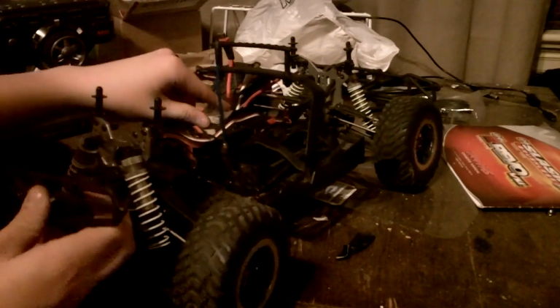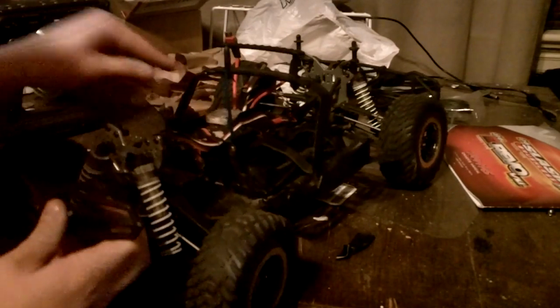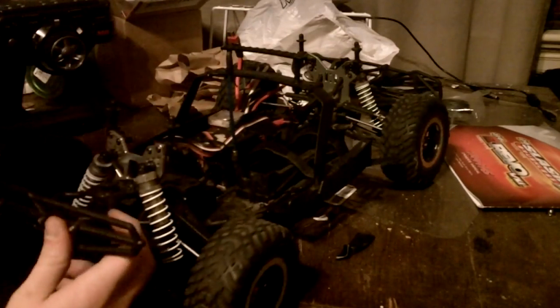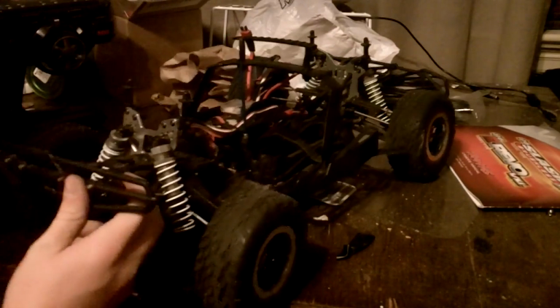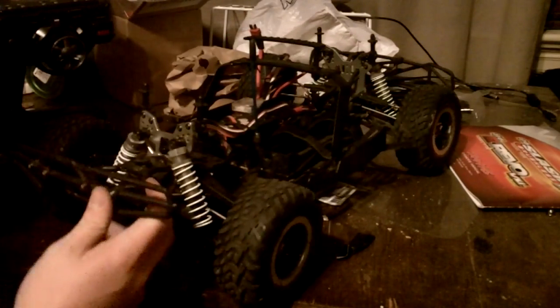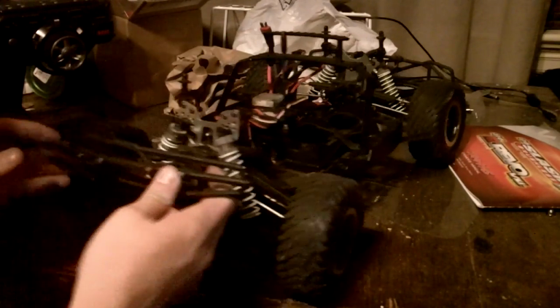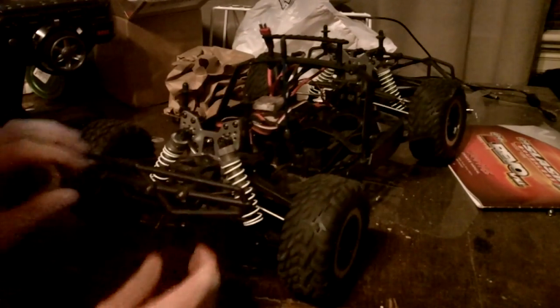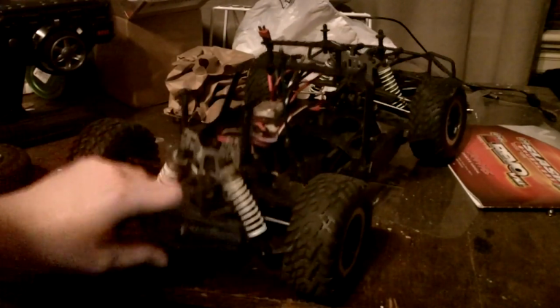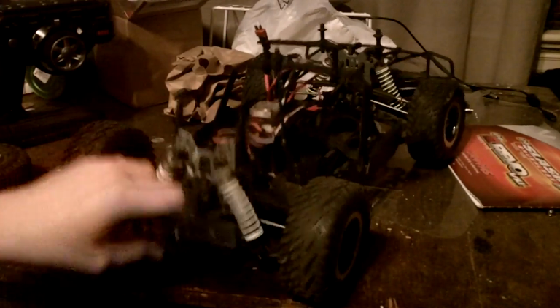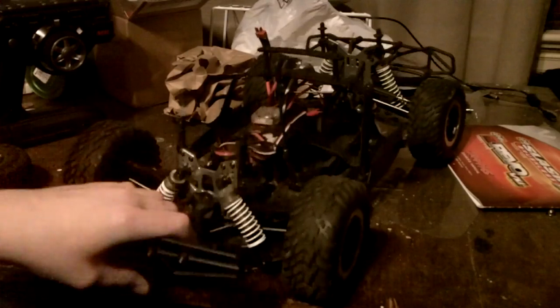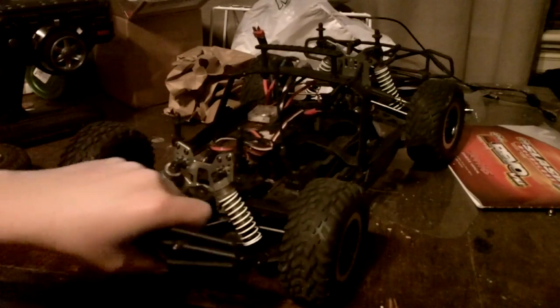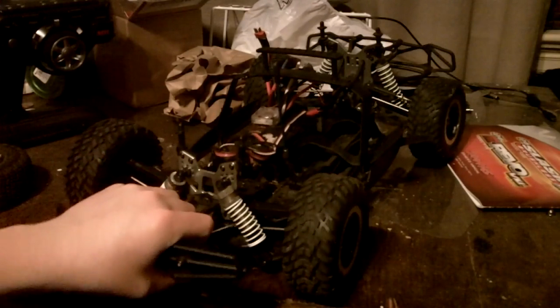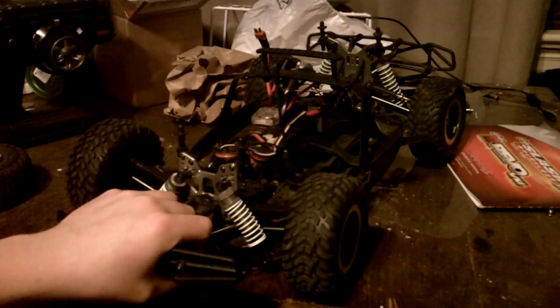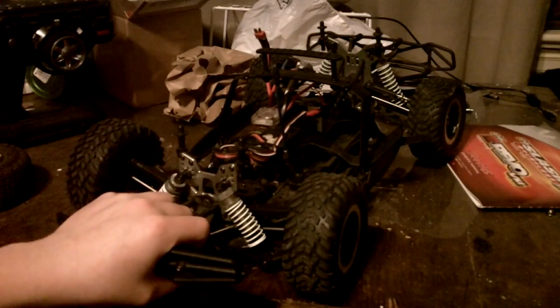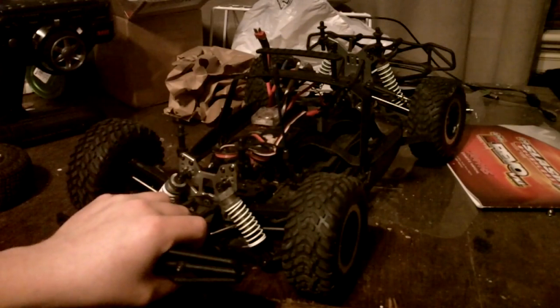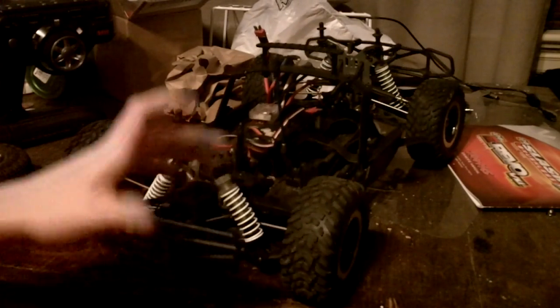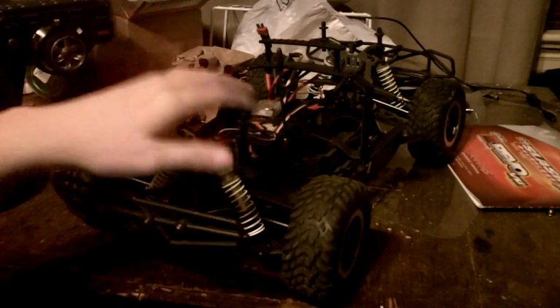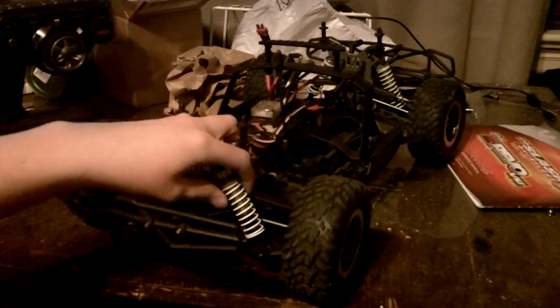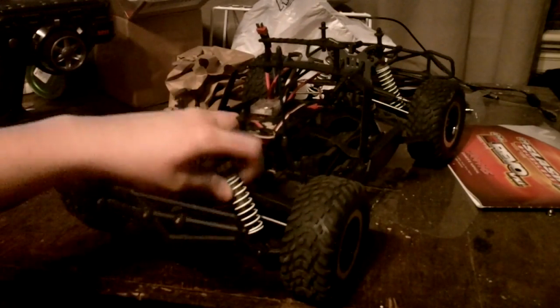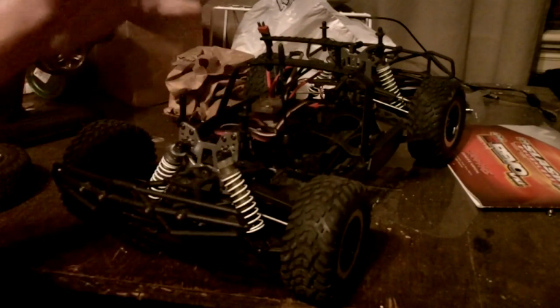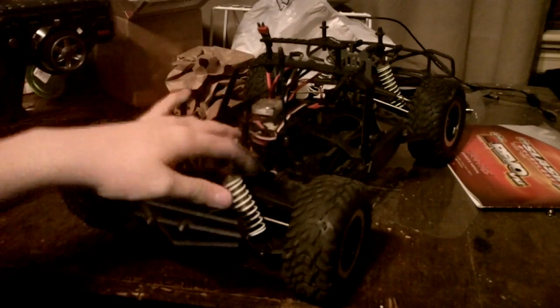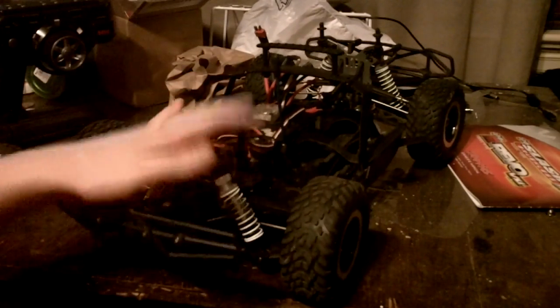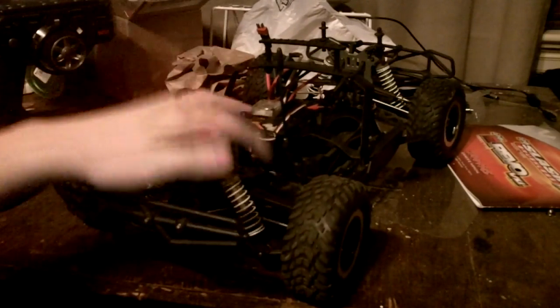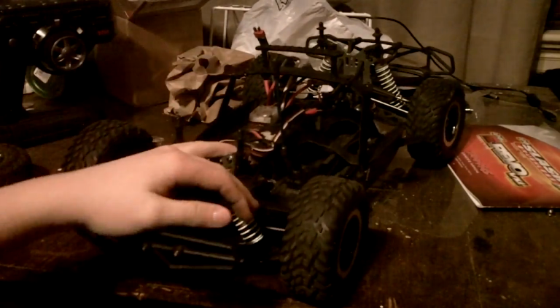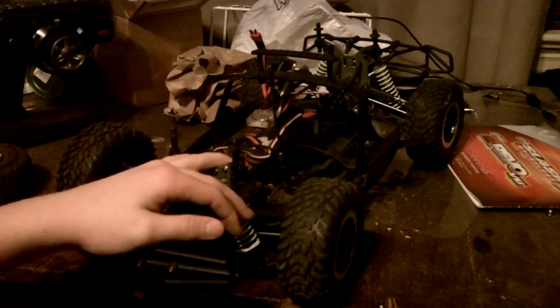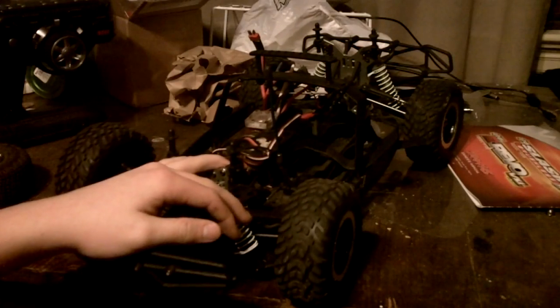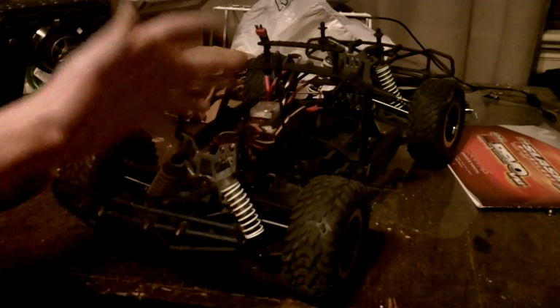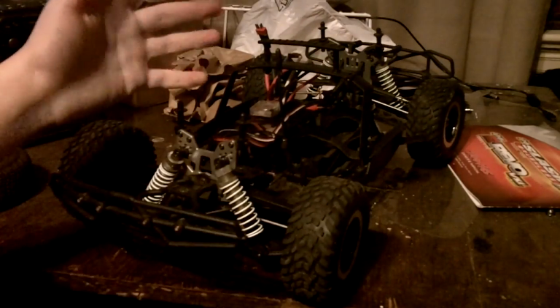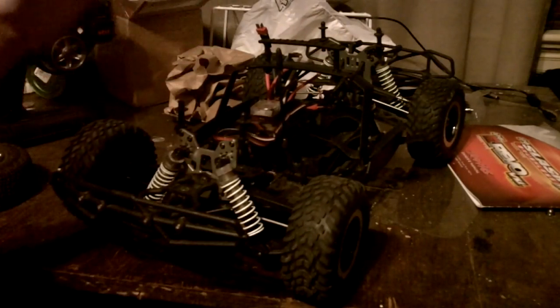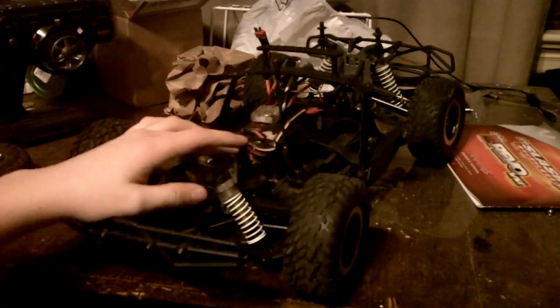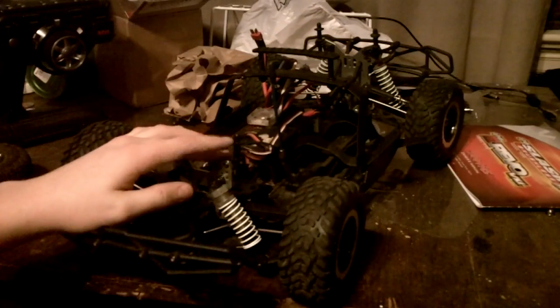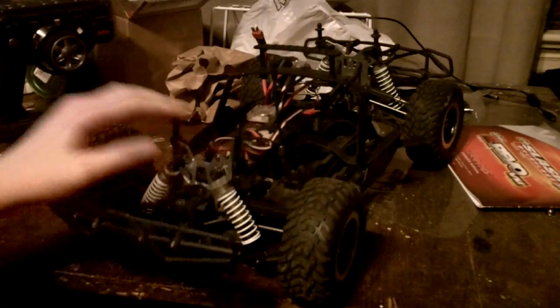I just put a 13 tooth pinion. When I first got it I was running an 11 and I put a 13 on it. It gives me all the speed I need for a 1.8 scale track — that's what I'll run it.